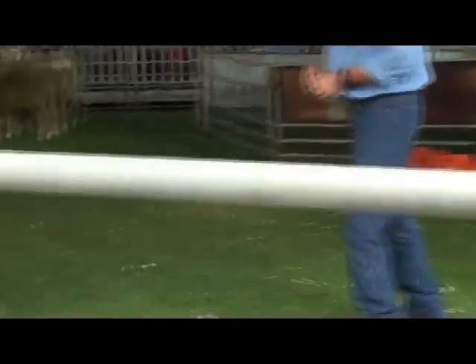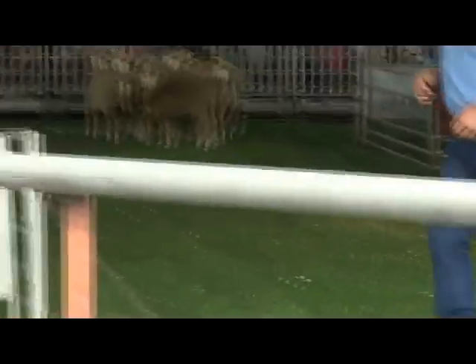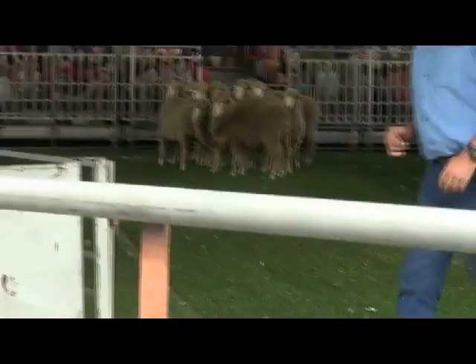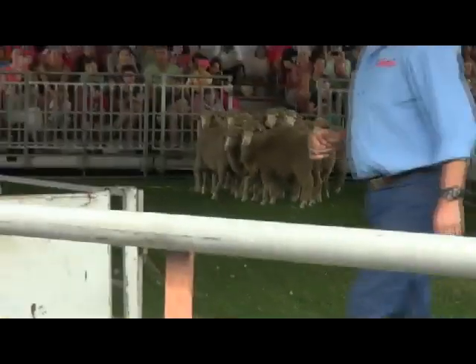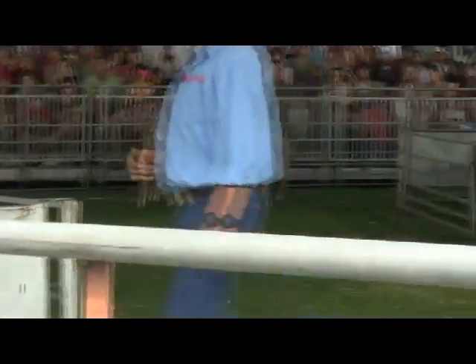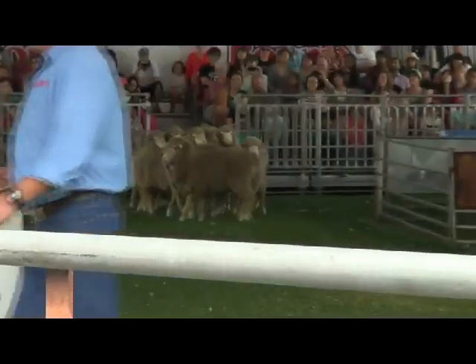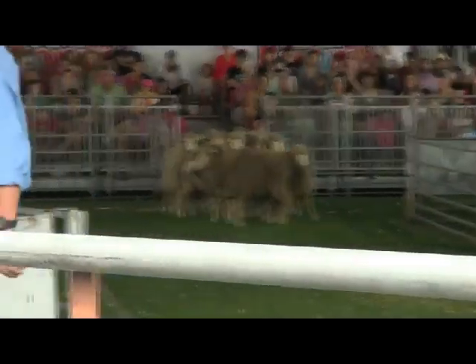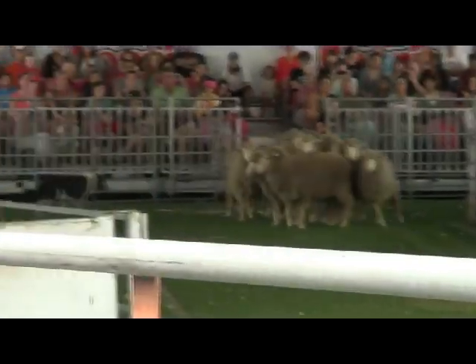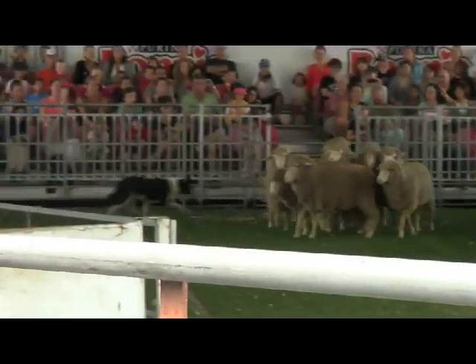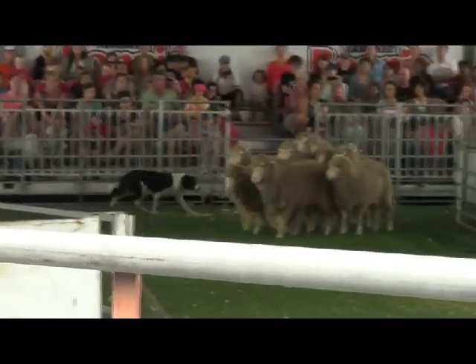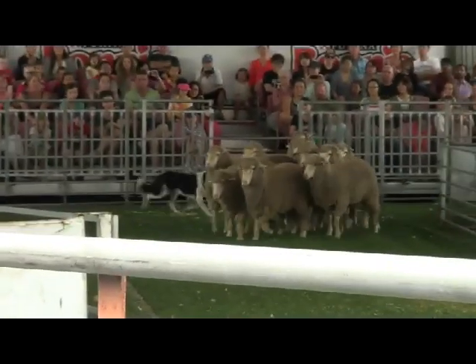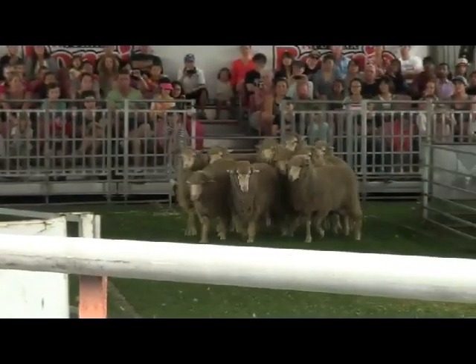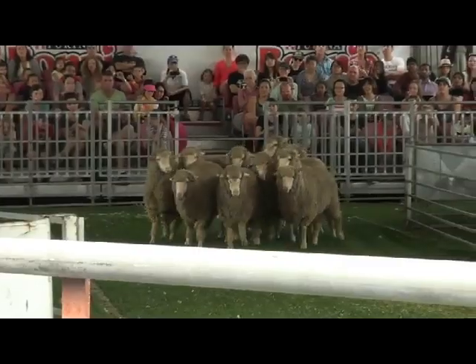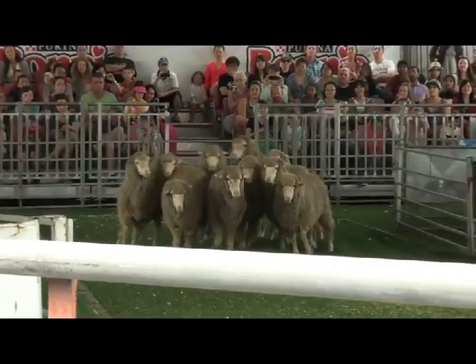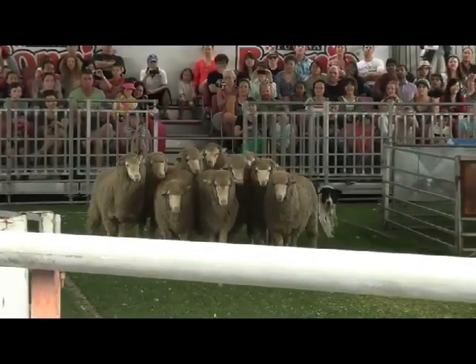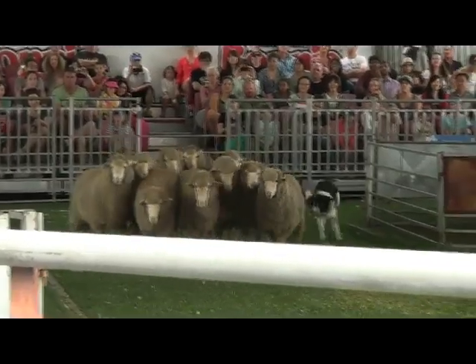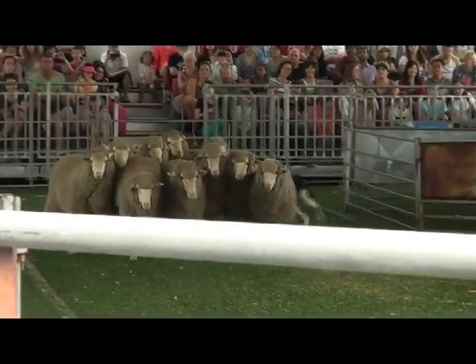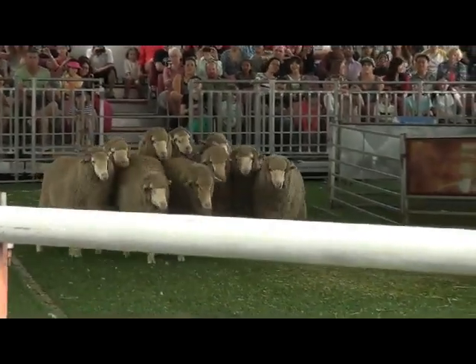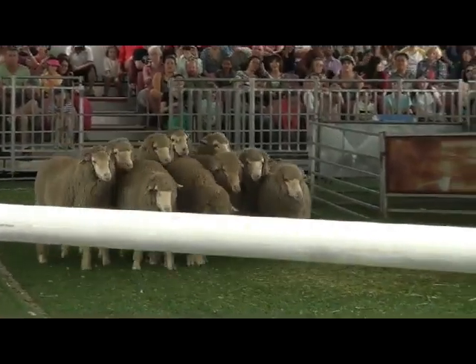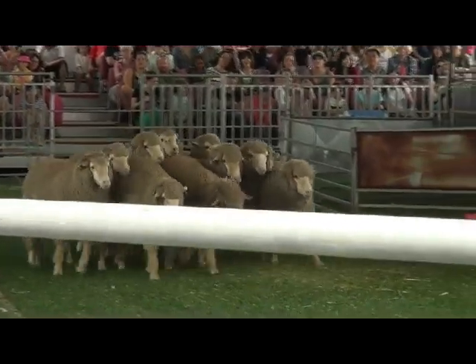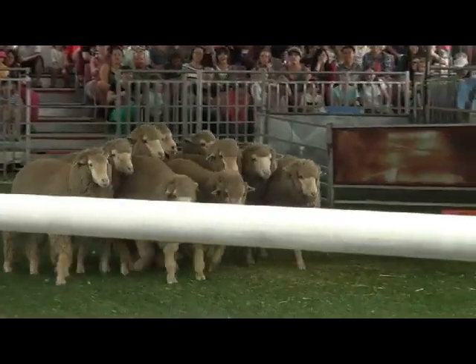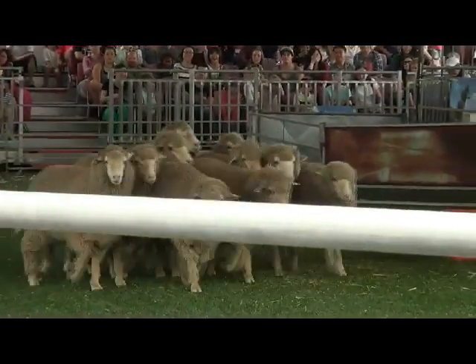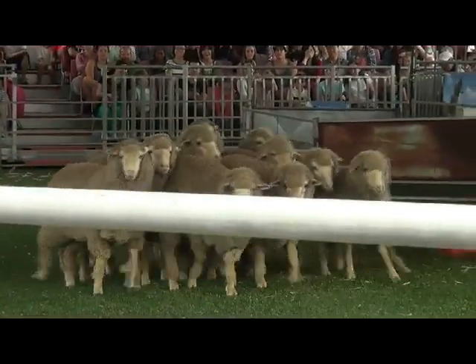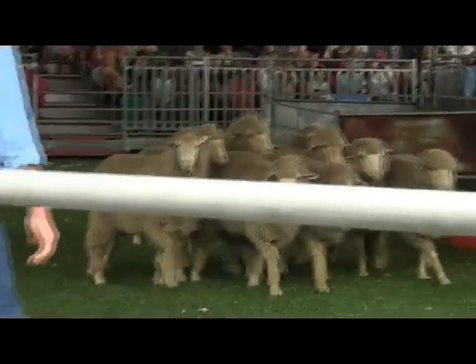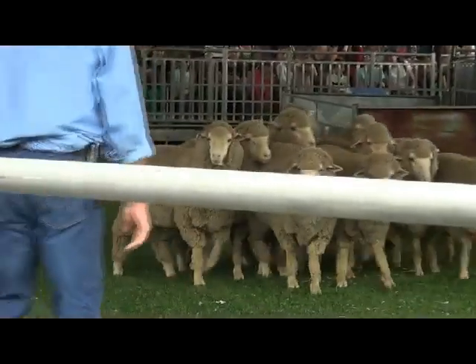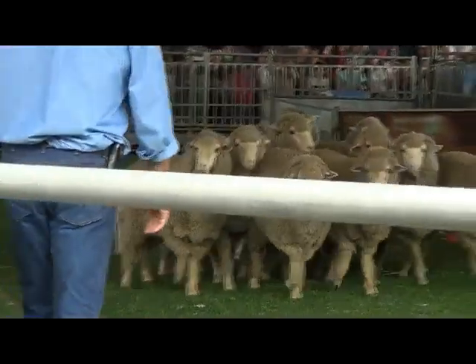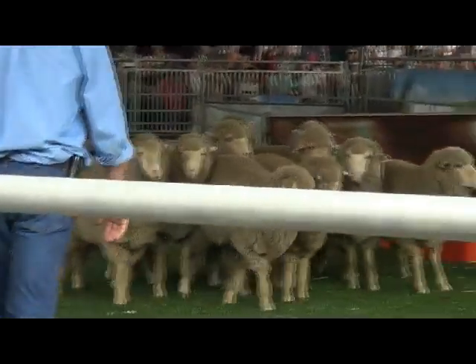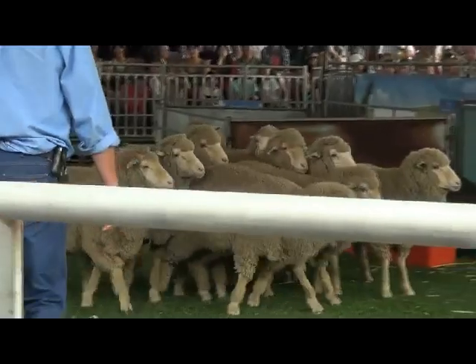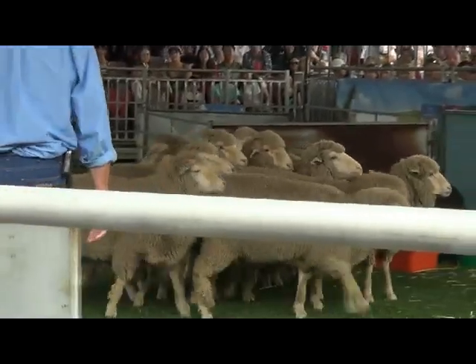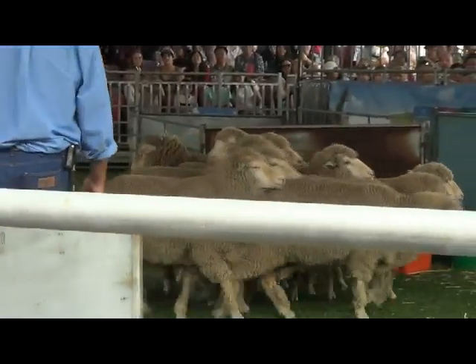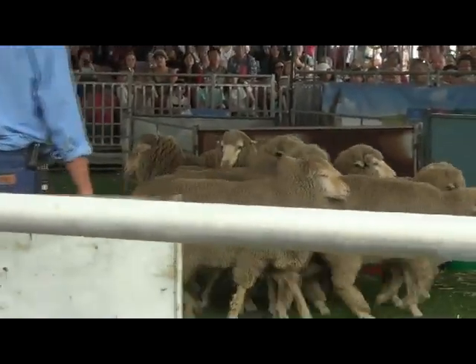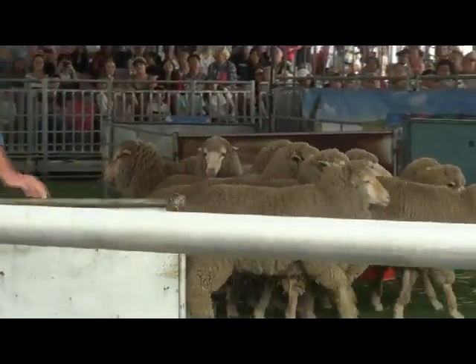G'day, it's Geoff here. We went to a show recently and saw this guy giving sheepdog demonstrations, so we thought we'd check it out. I thought you might be interested in having a look as well.